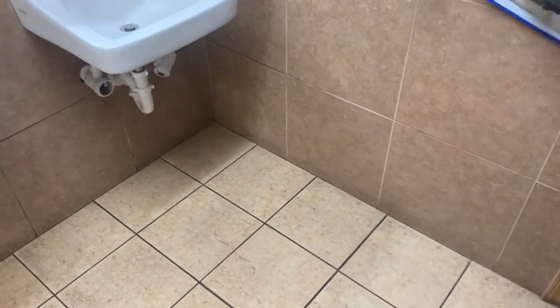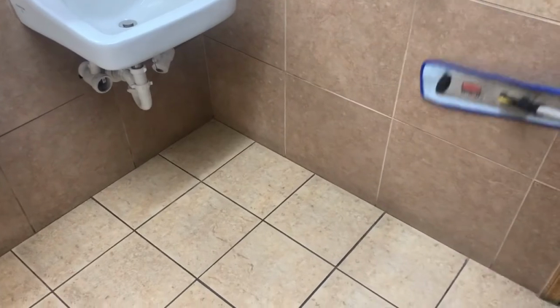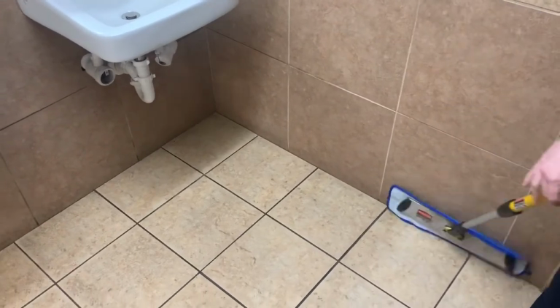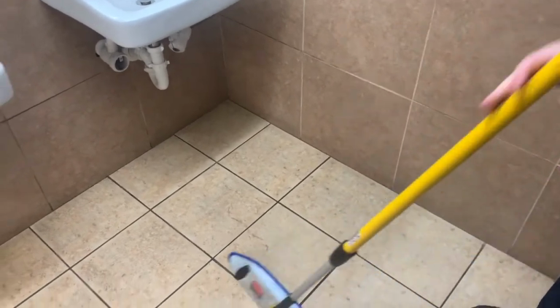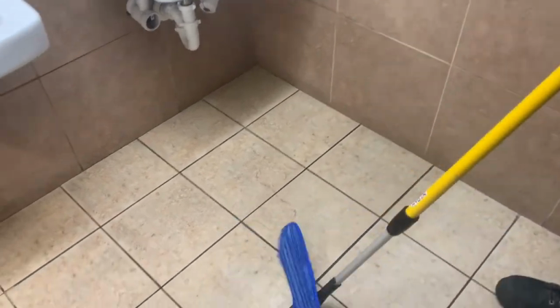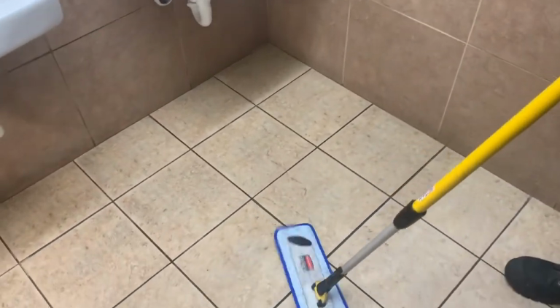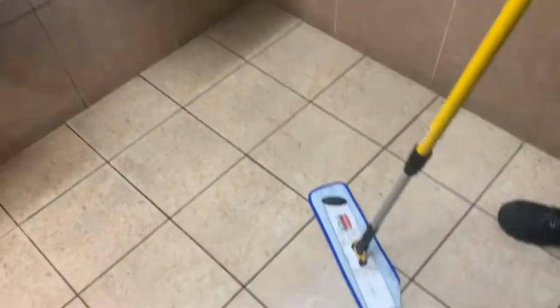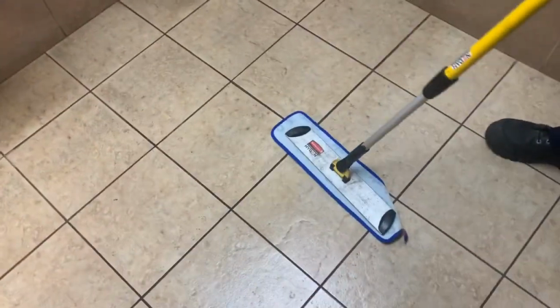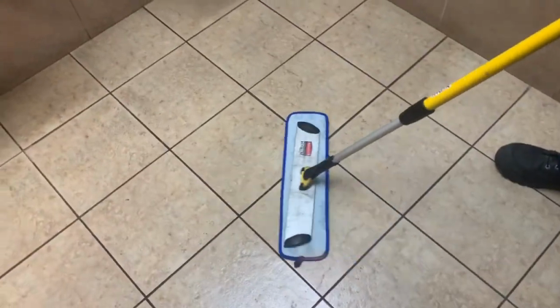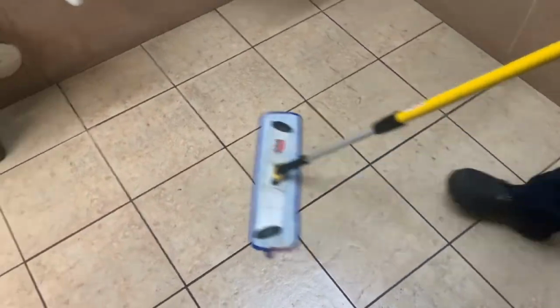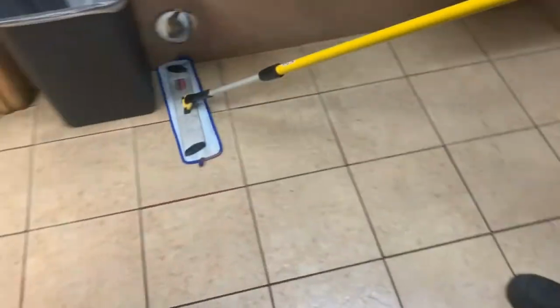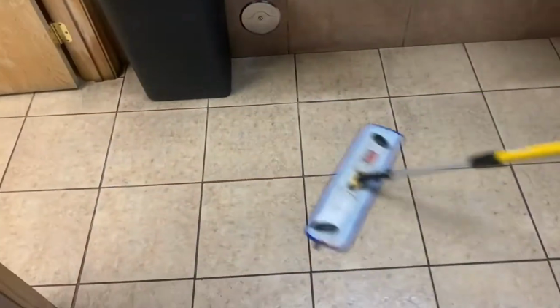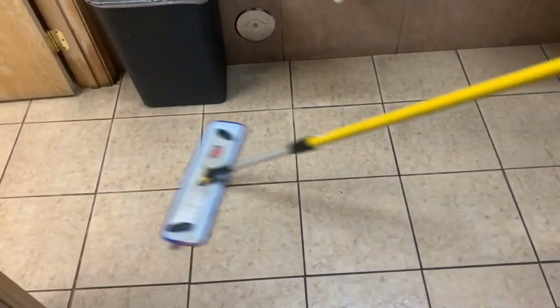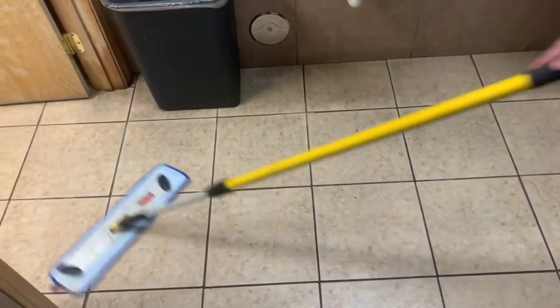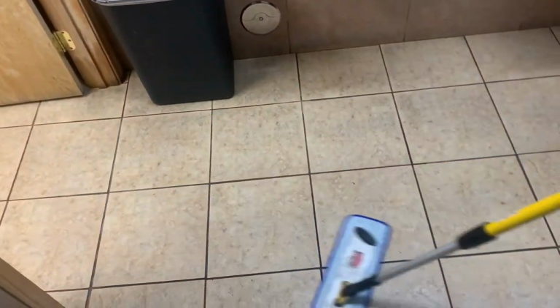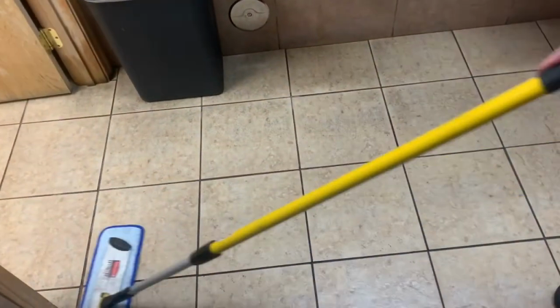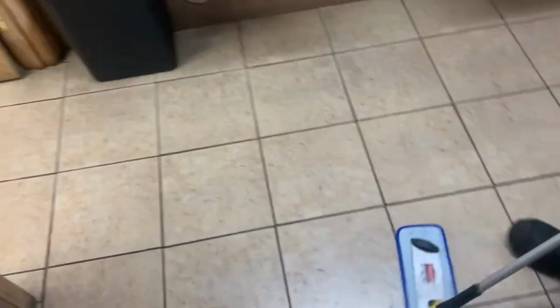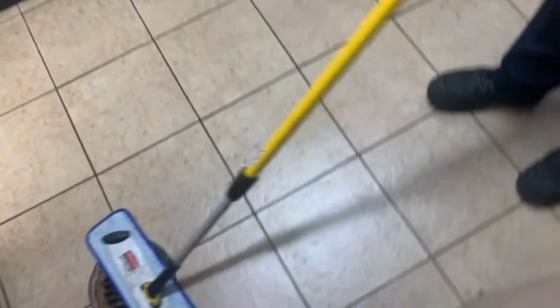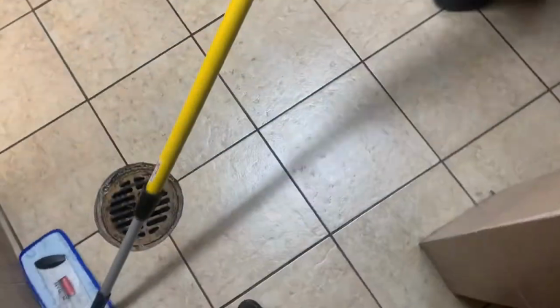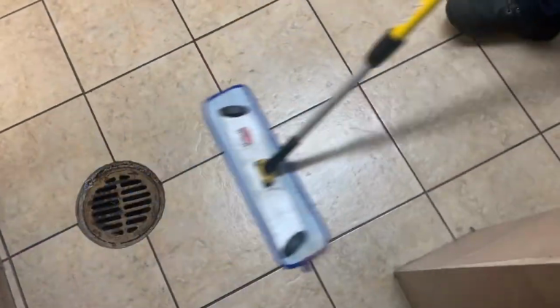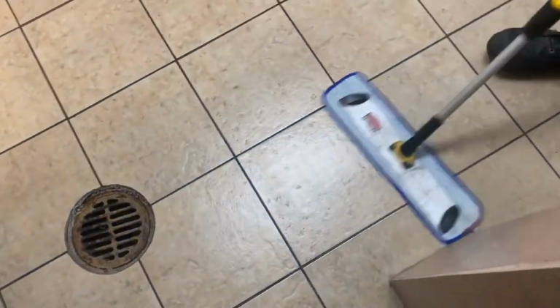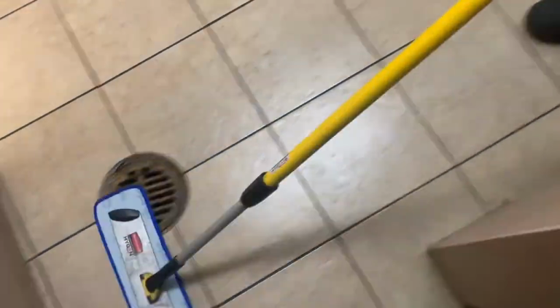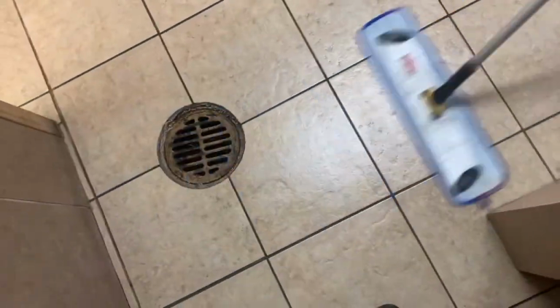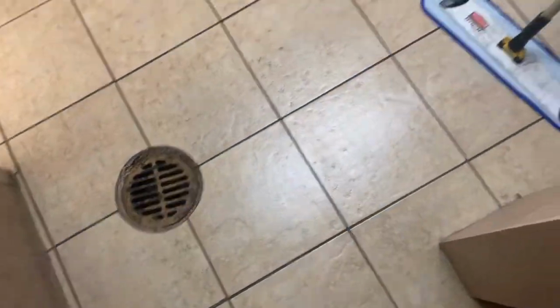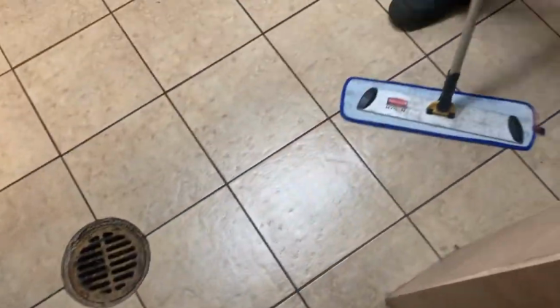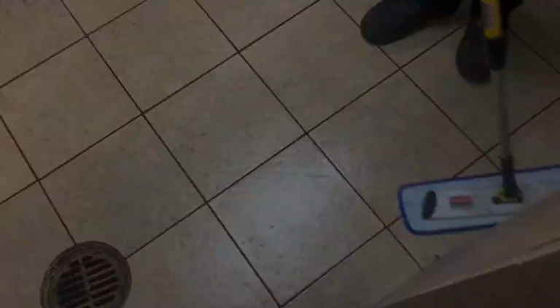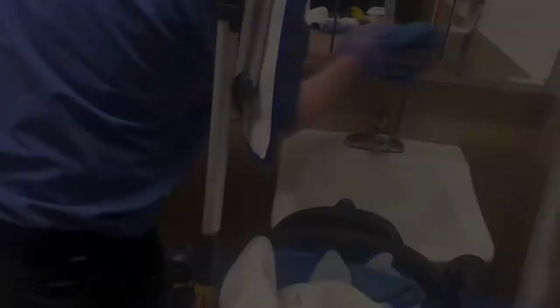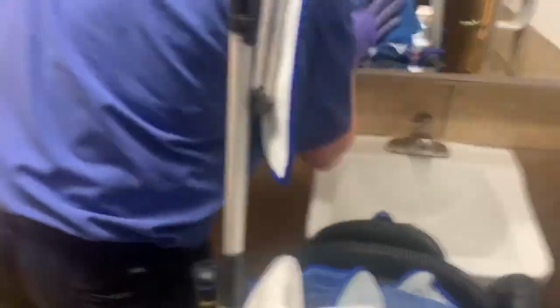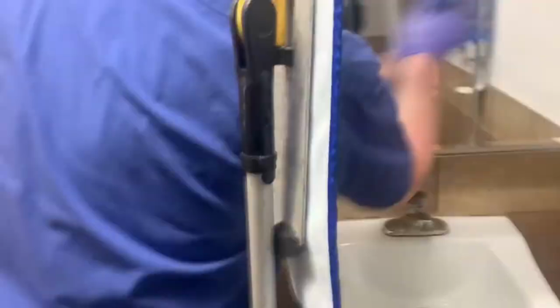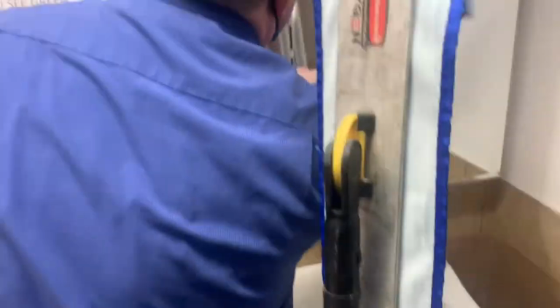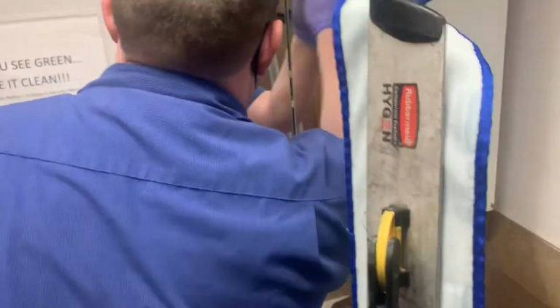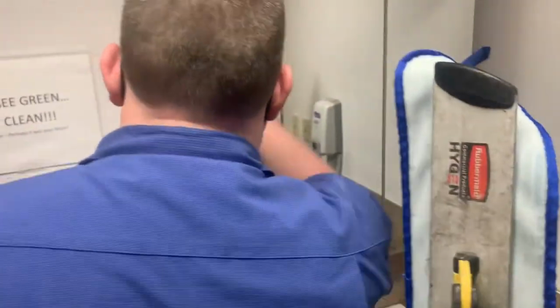Finally, your technician gives the bathroom a microfiber finish, making sure that it's ready for the work day and ultra clean.